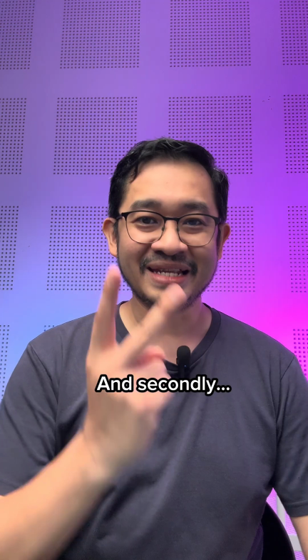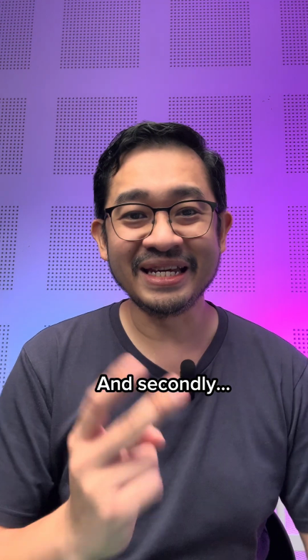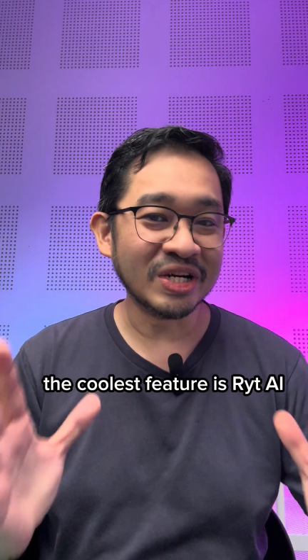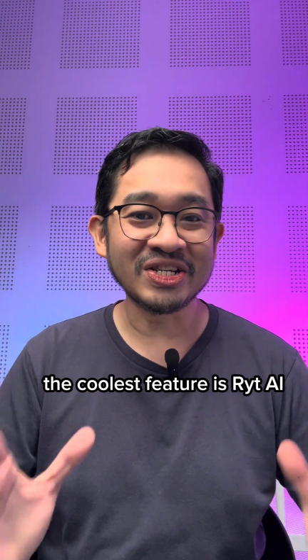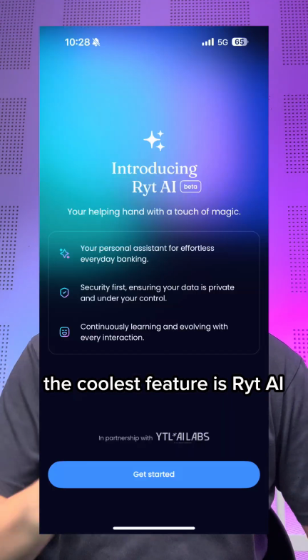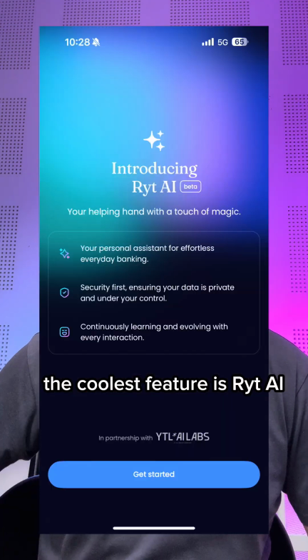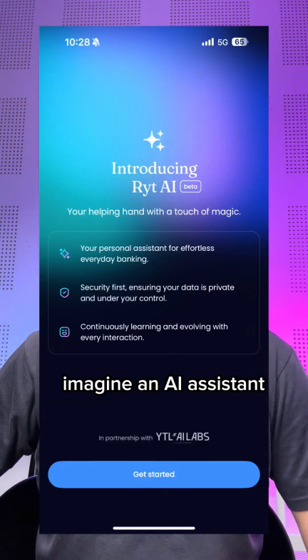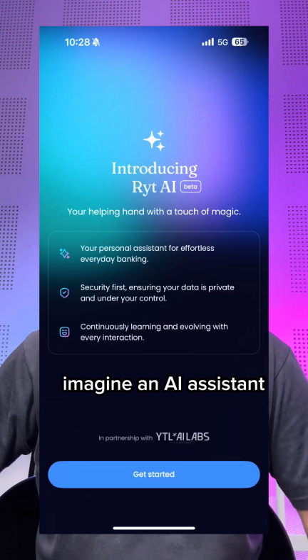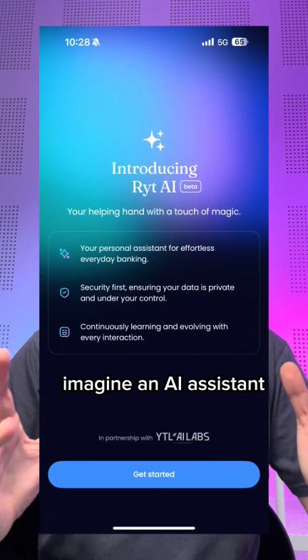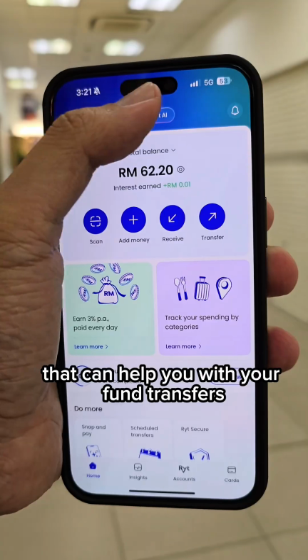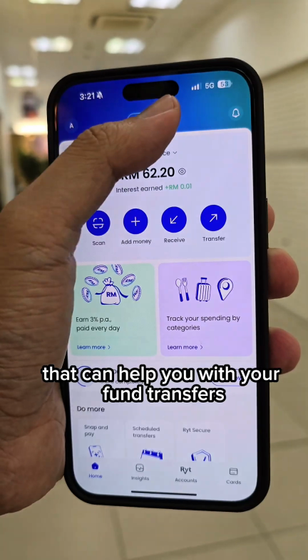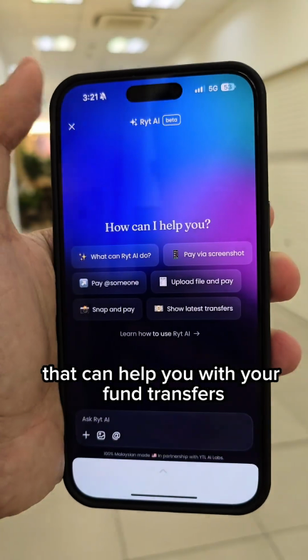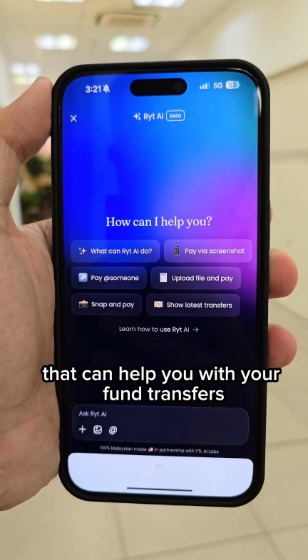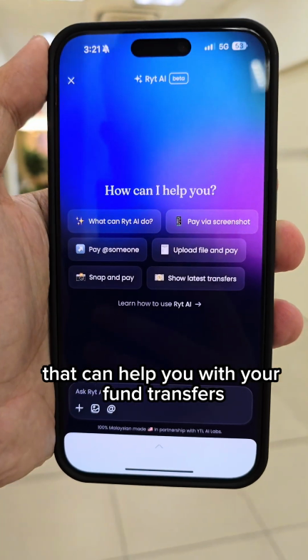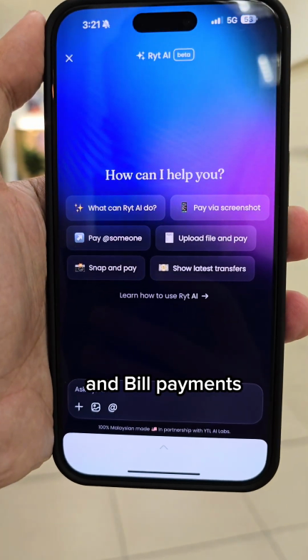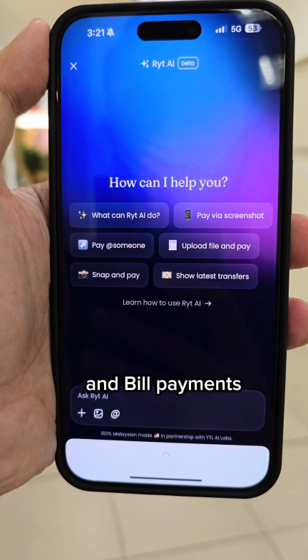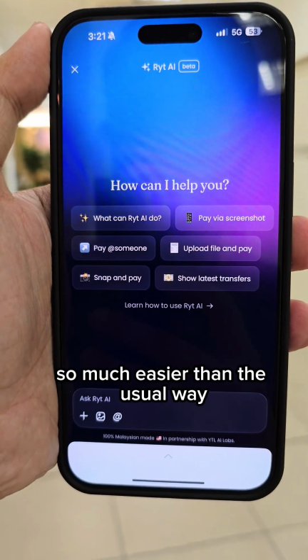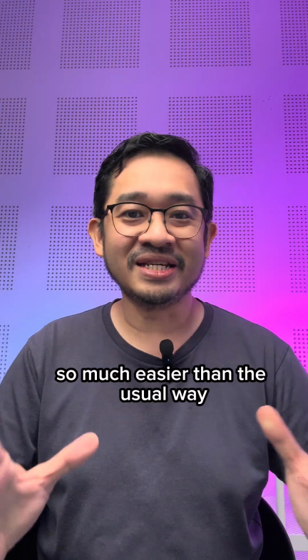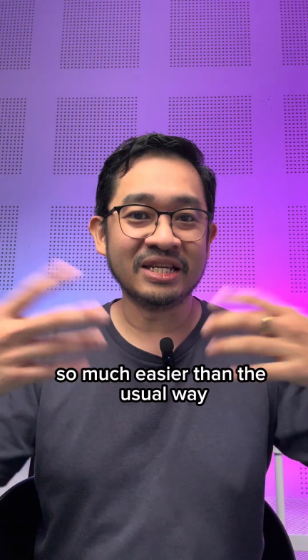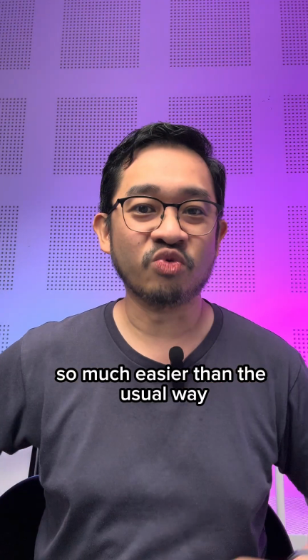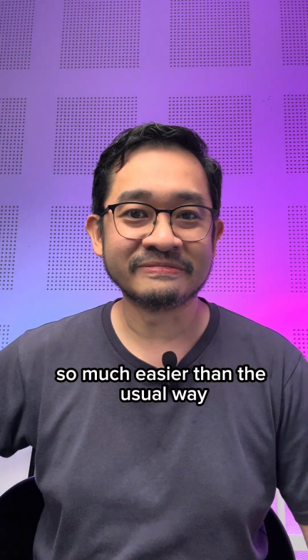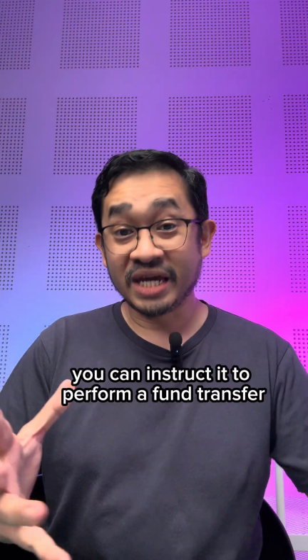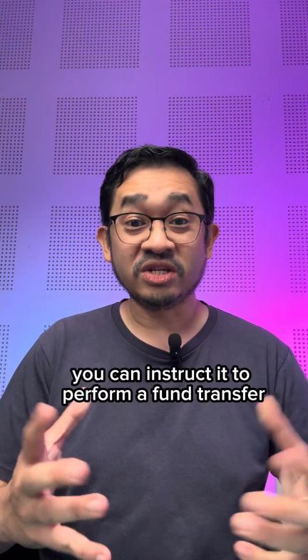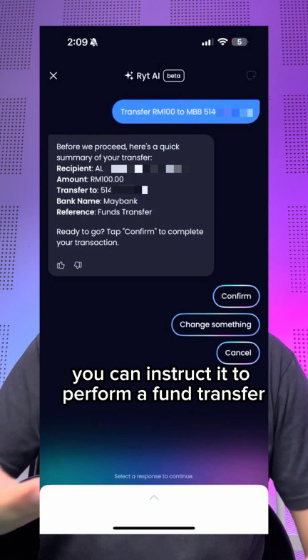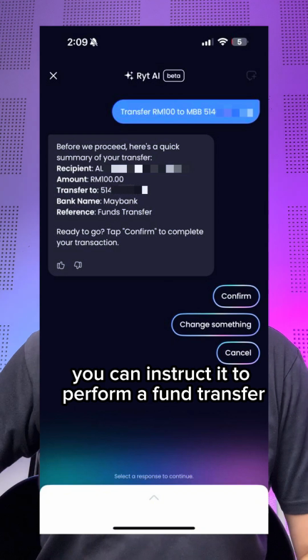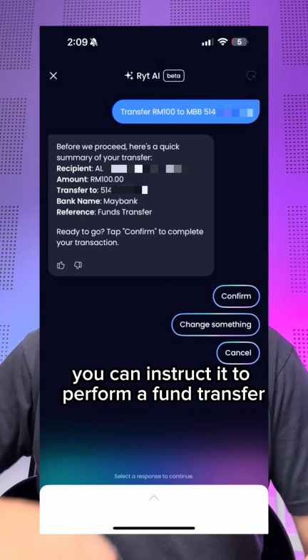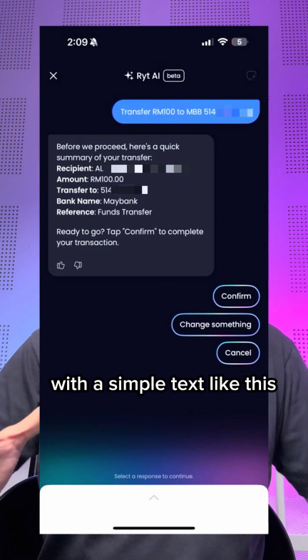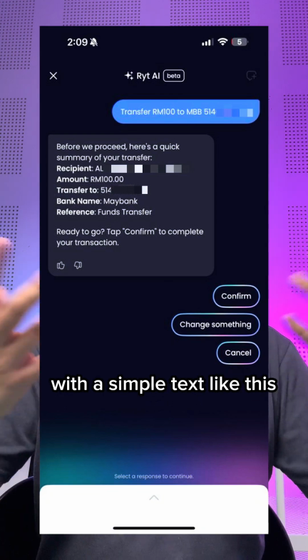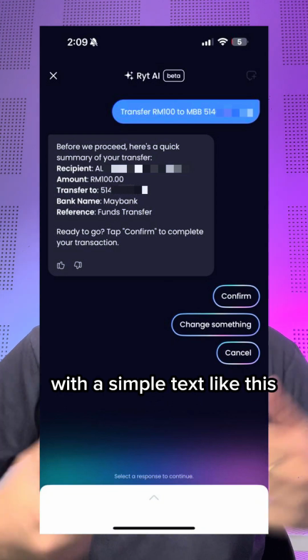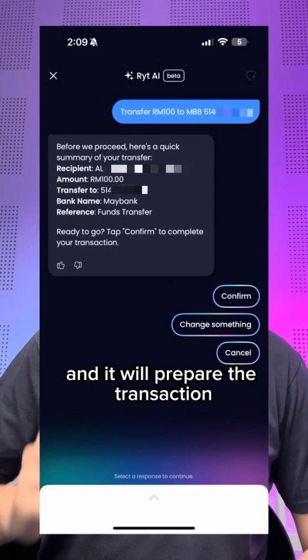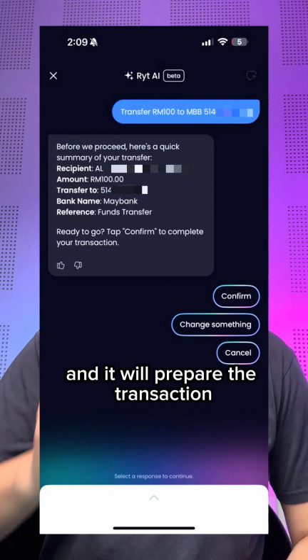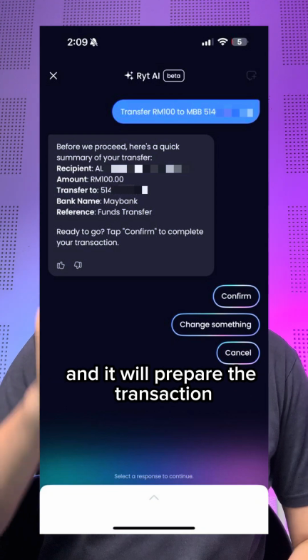And secondly, the coolest feature is WriteAI. Imagine an AI assistant that can help you out with your fund transfers and bill payments so much easier than the usual way. You can instruct it to perform a fund transfer with a simple text prompt, and it will prepare the transaction.